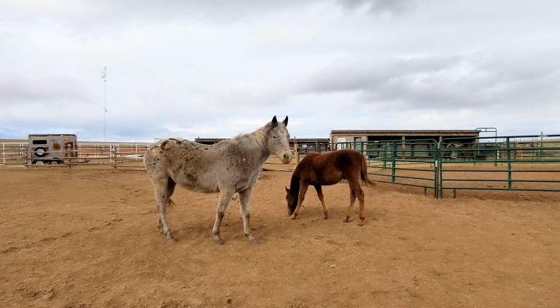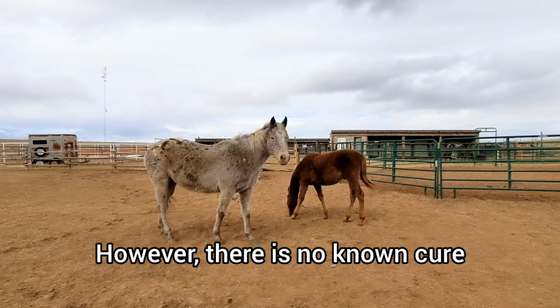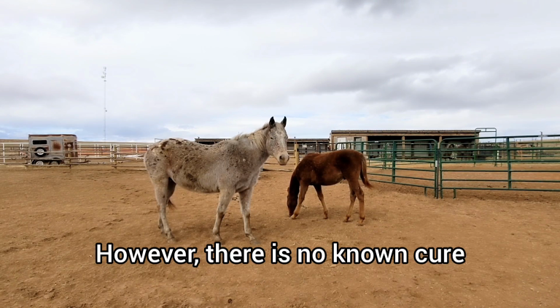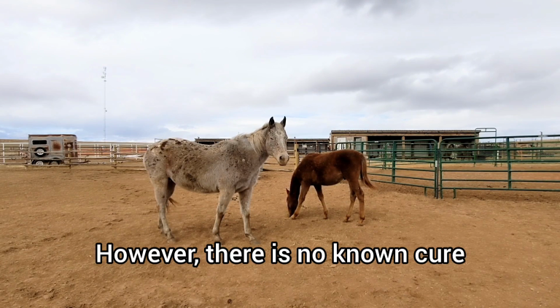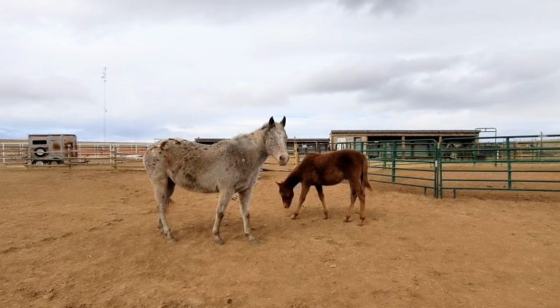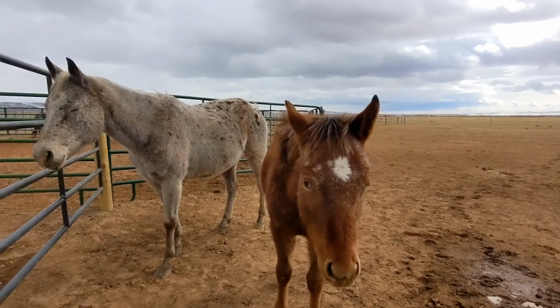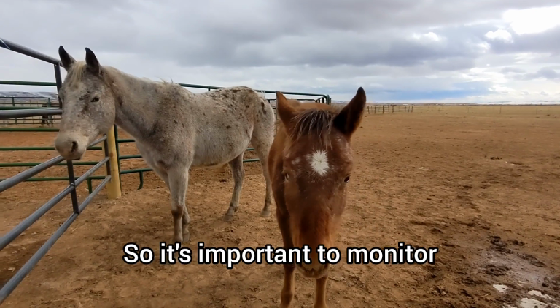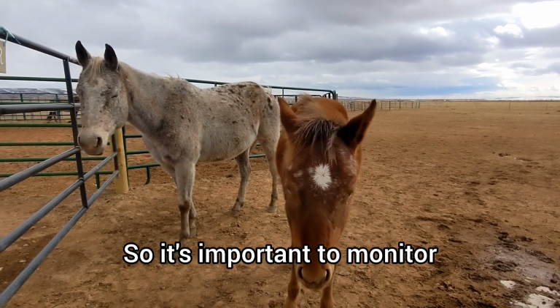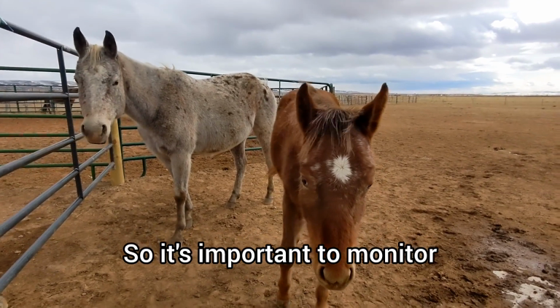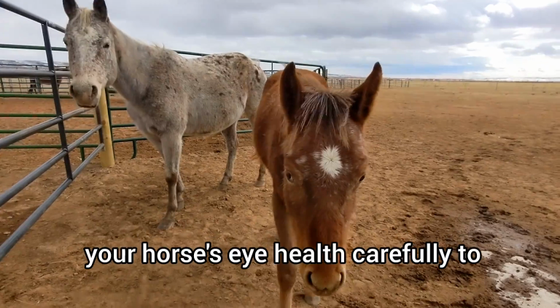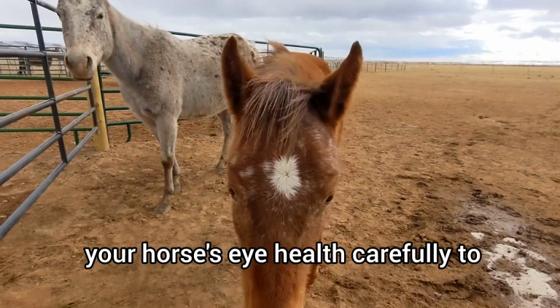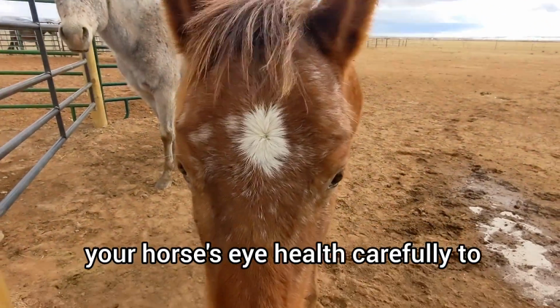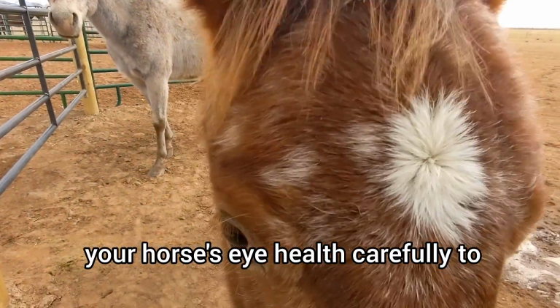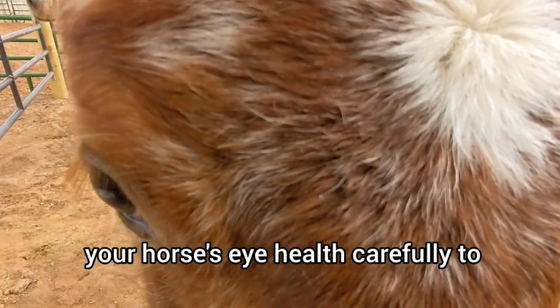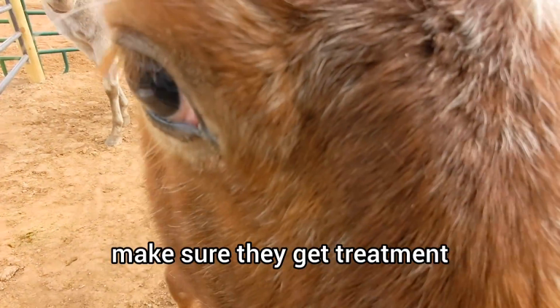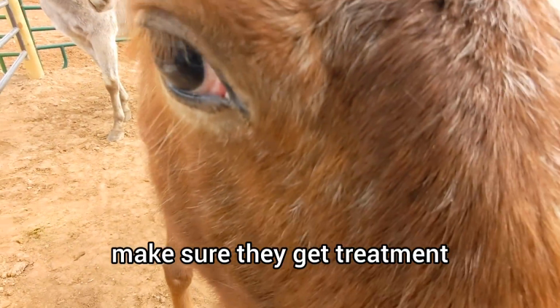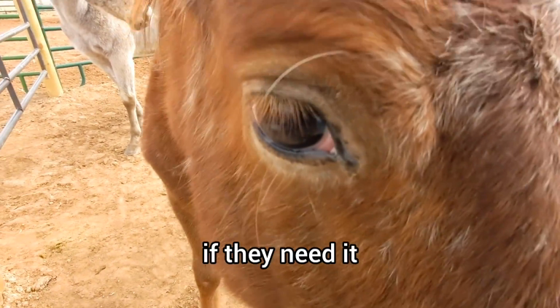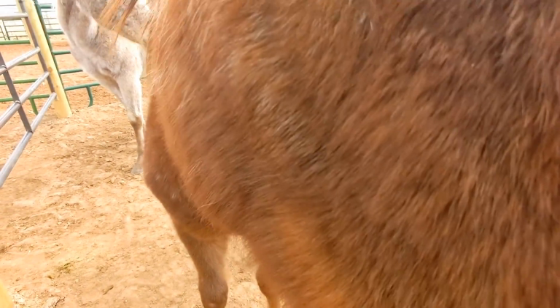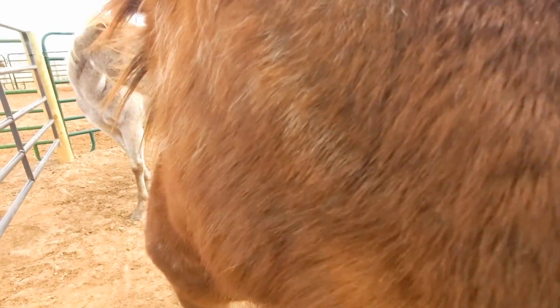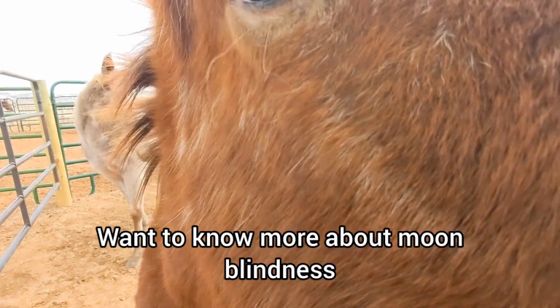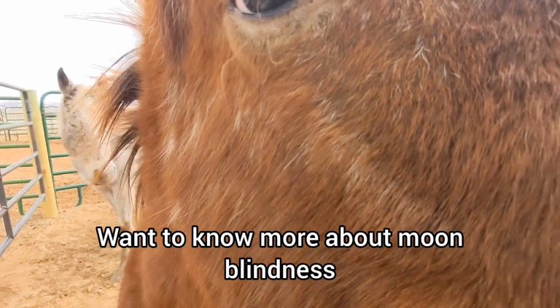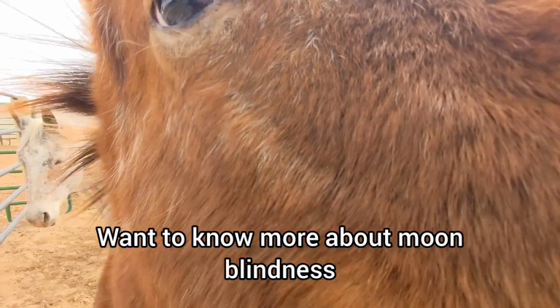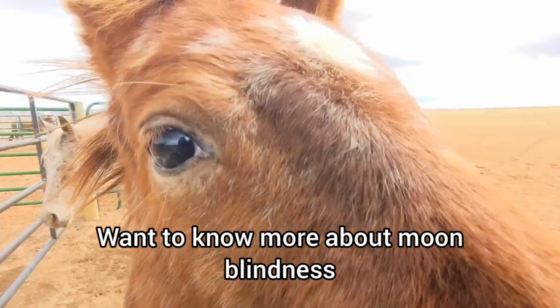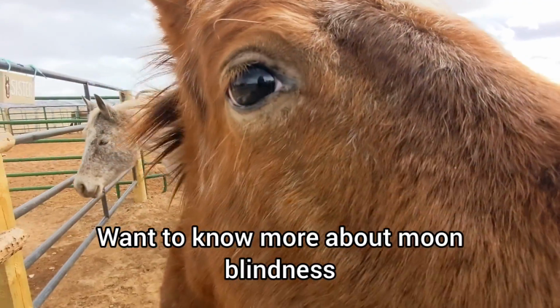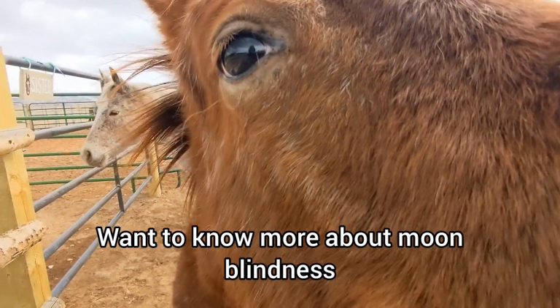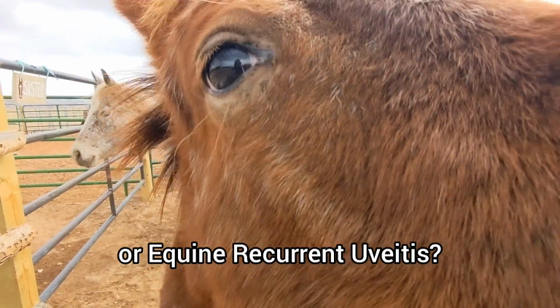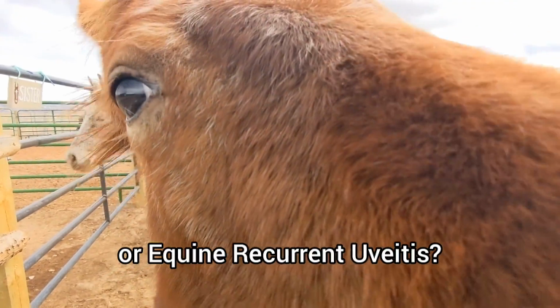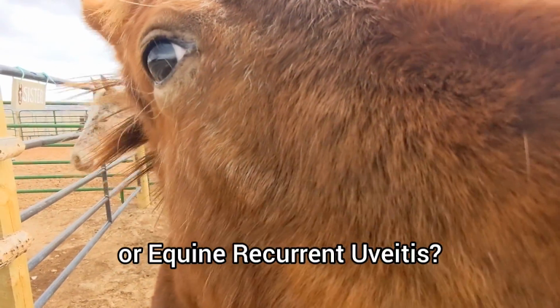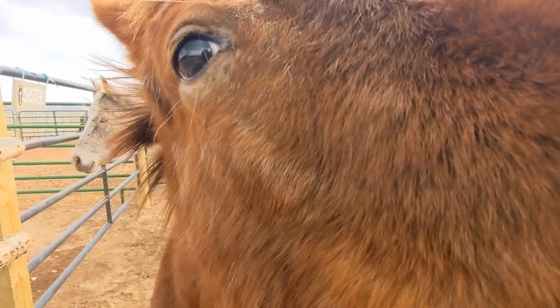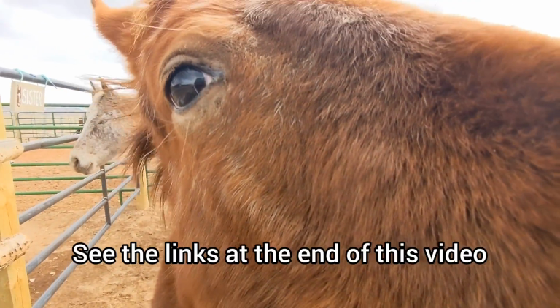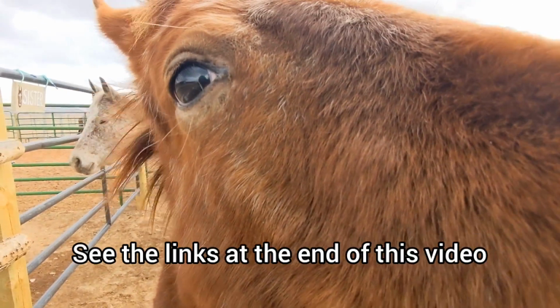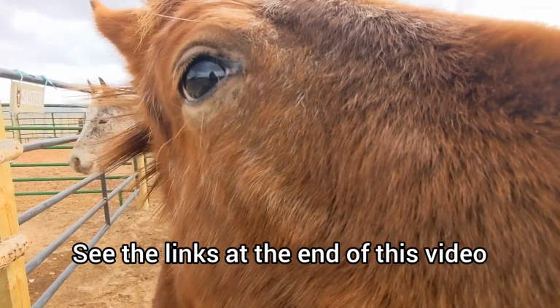However, there is no known cure, so it is important to diagnose and start treating early to manage any pain and extend vision. It's important to monitor your horse's eye health carefully to make sure they get treatment if they need it. Want to know more about moon blindness or equine recurrent uveitis? See the links at the end of this video.